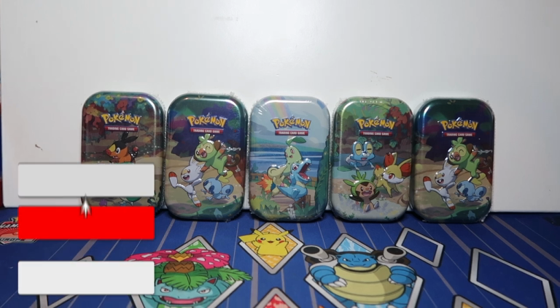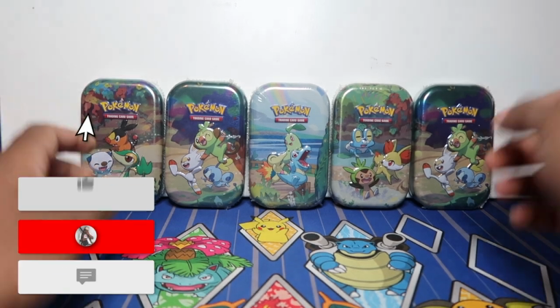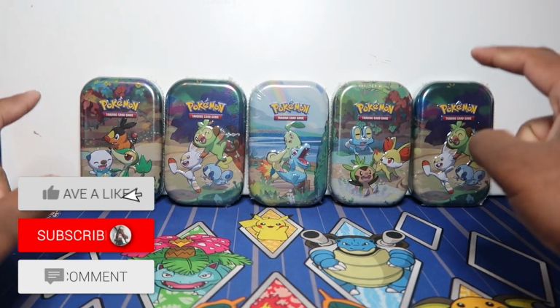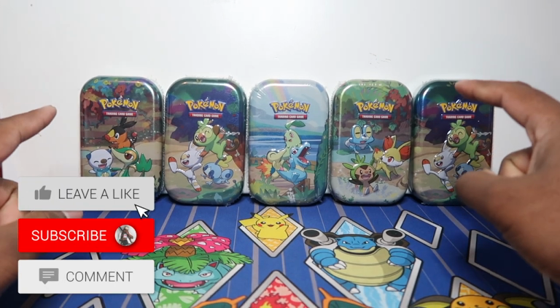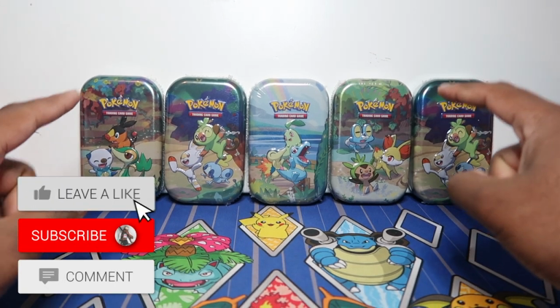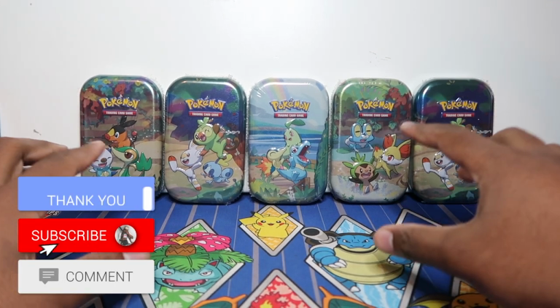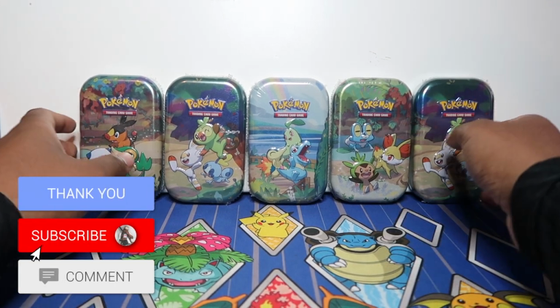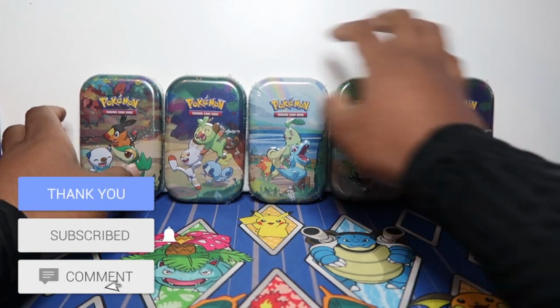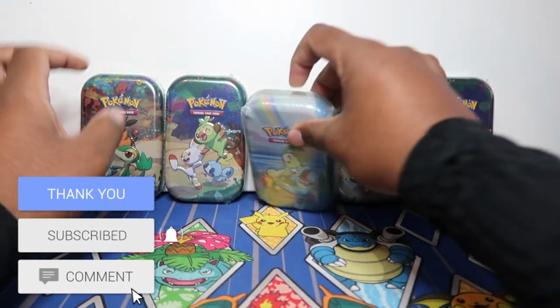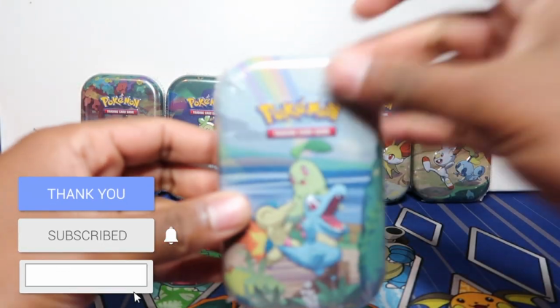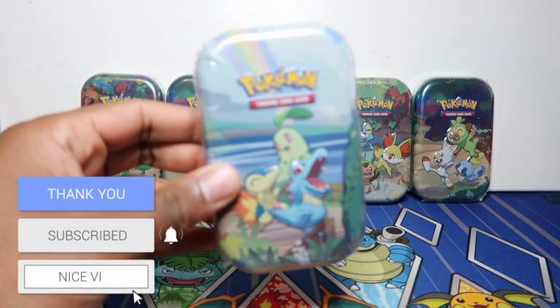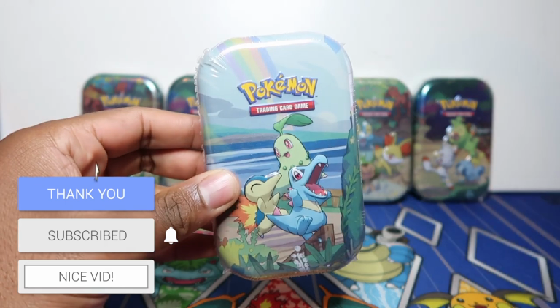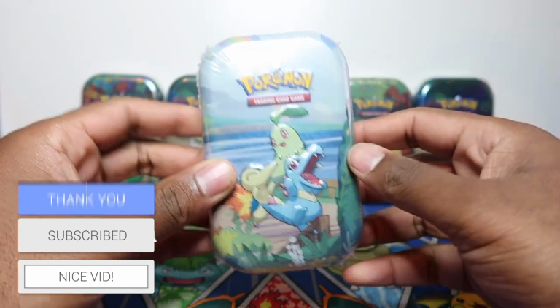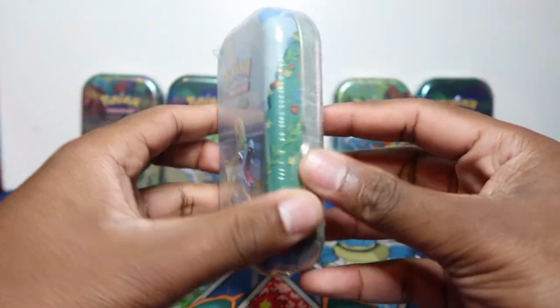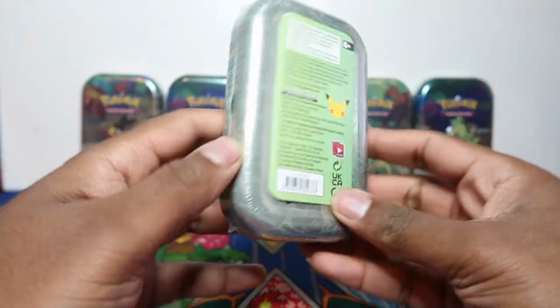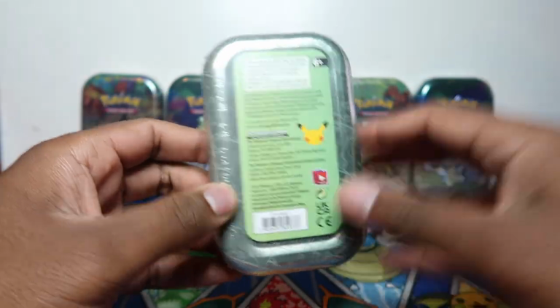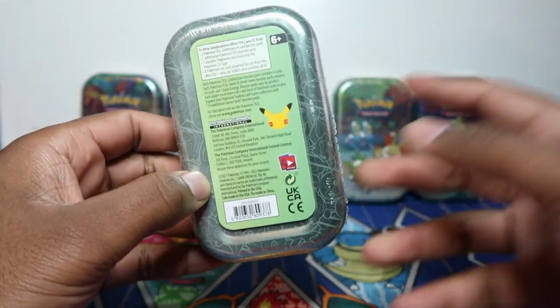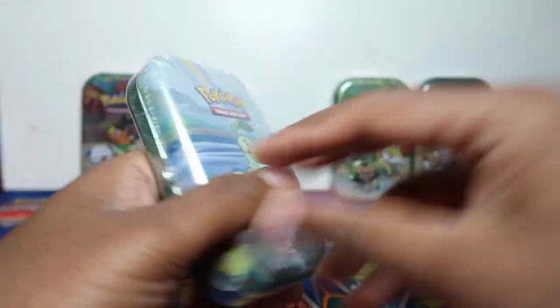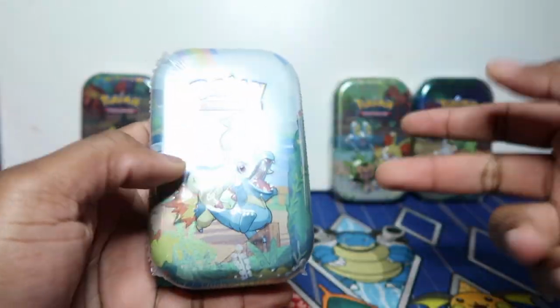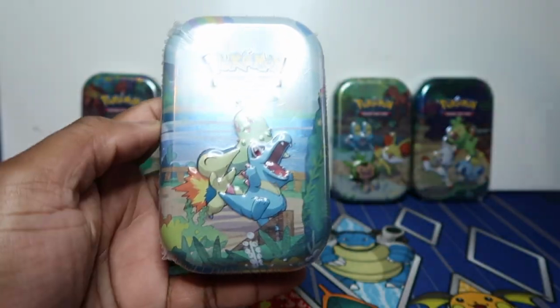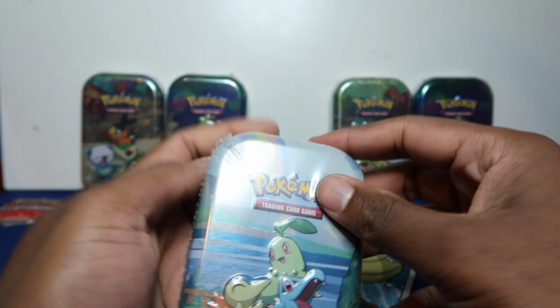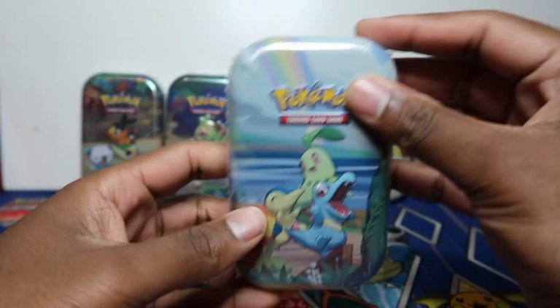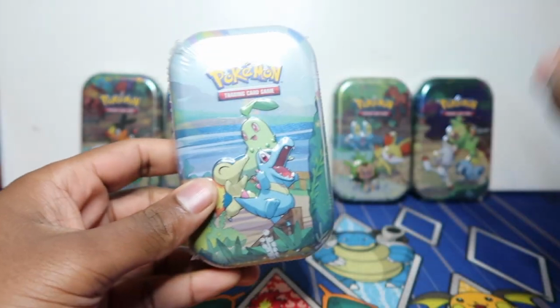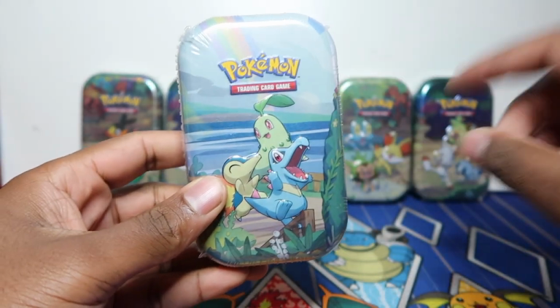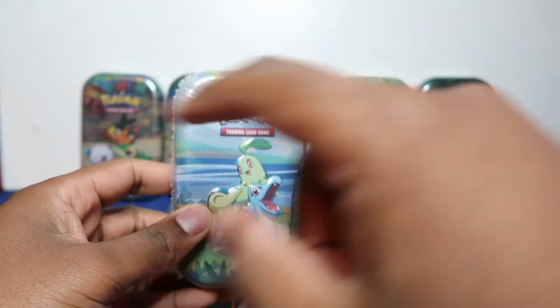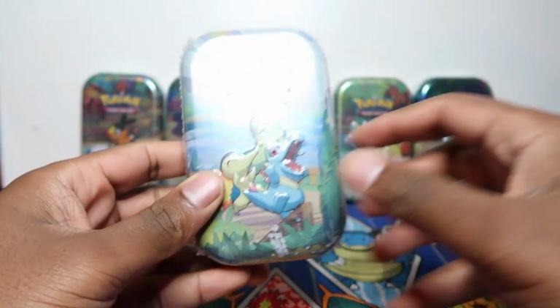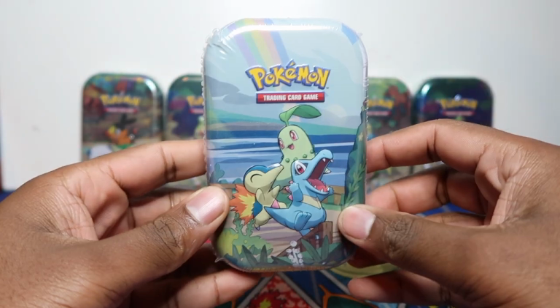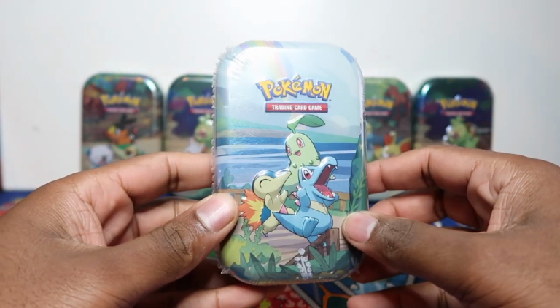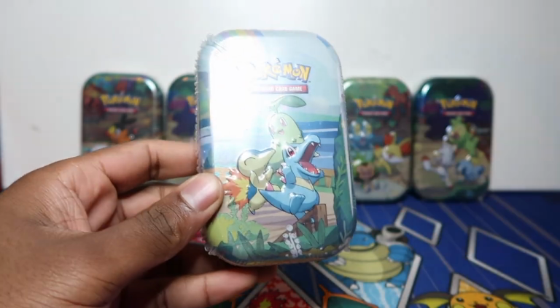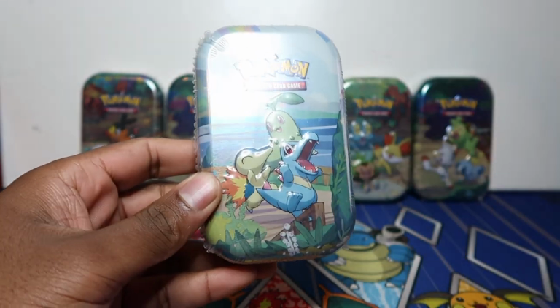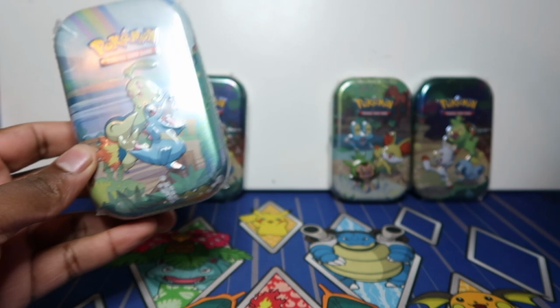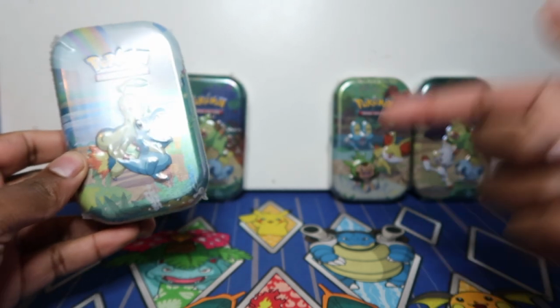What's up guys, in this video we're gonna be opening up five mini tins. These are the celebration mini tins which should come with three packs — two celebrations and one main set. I believe it's only Darkness Ablaze that you can get in the mini tins.